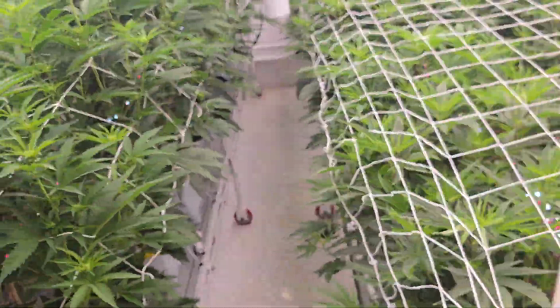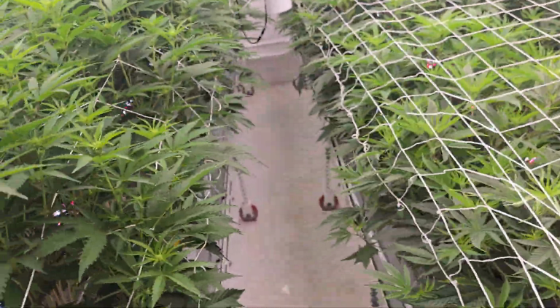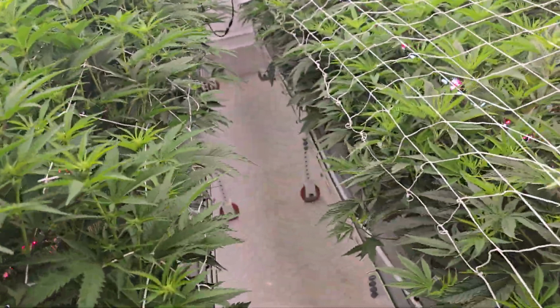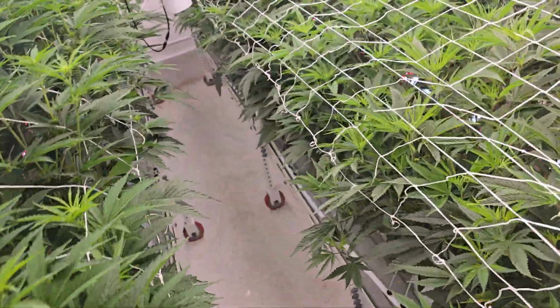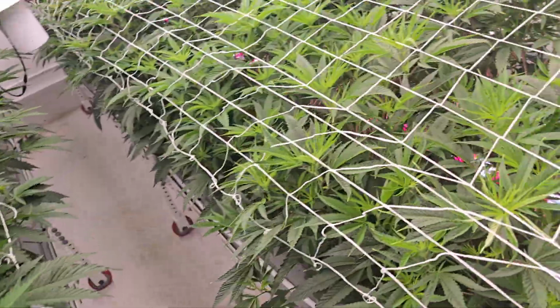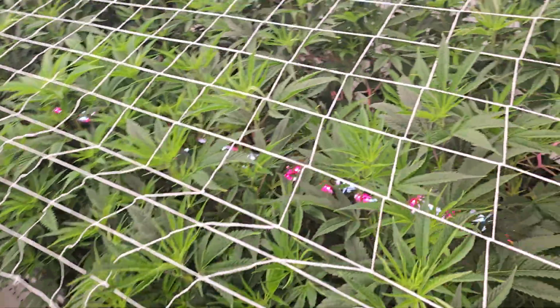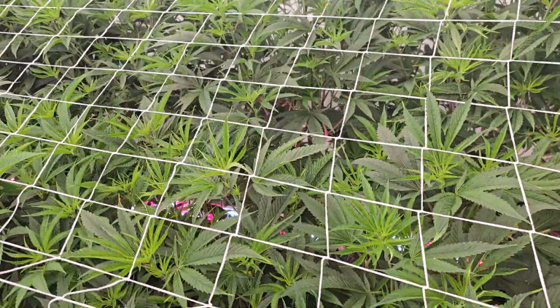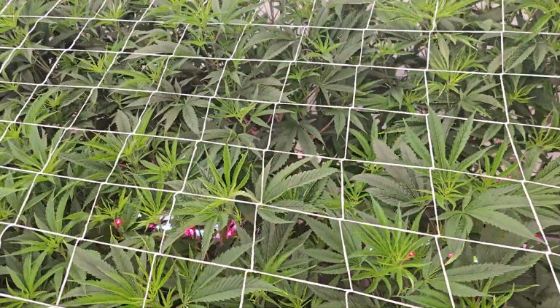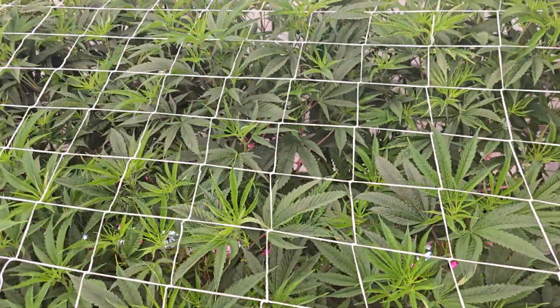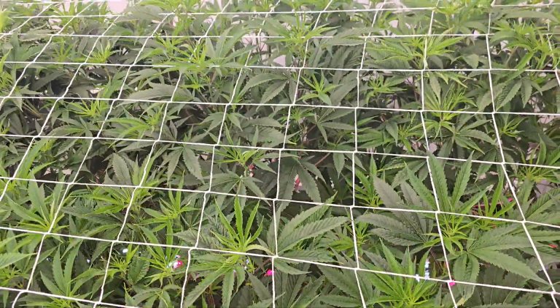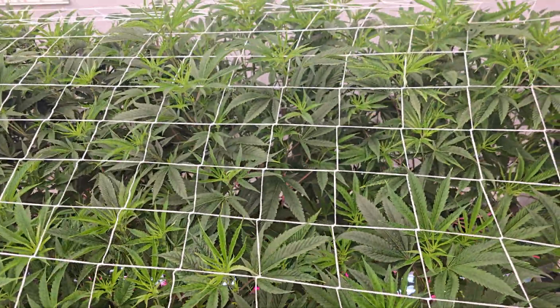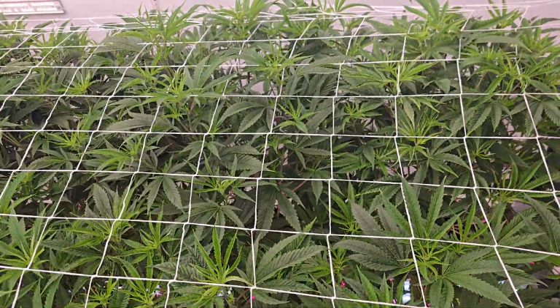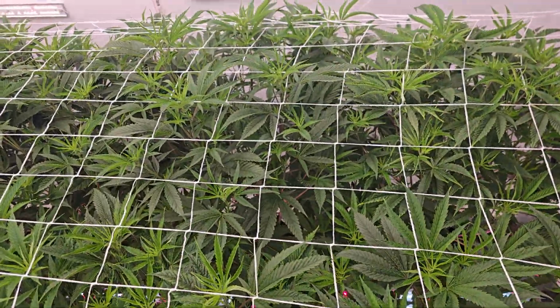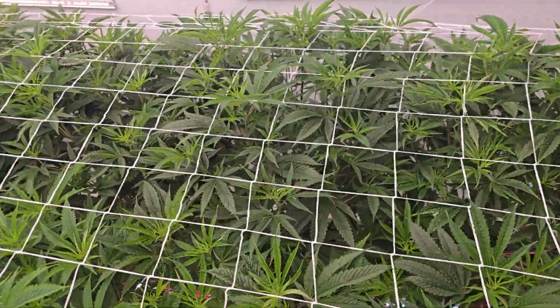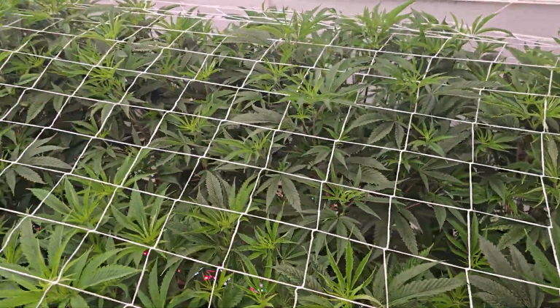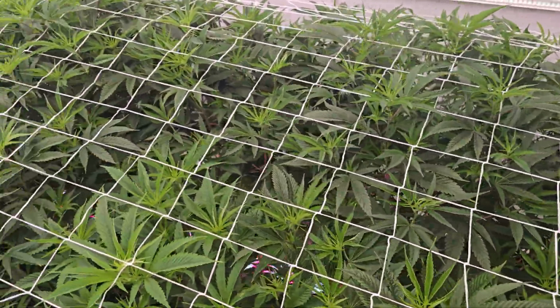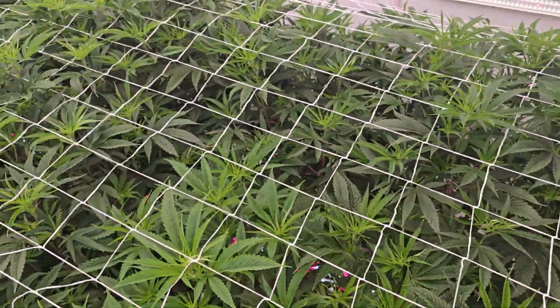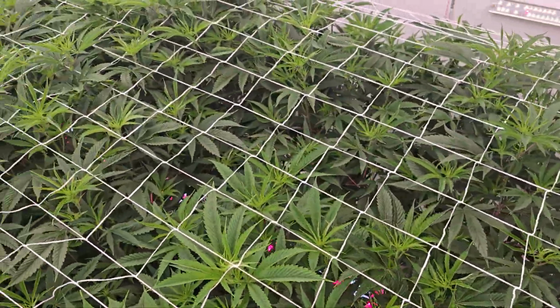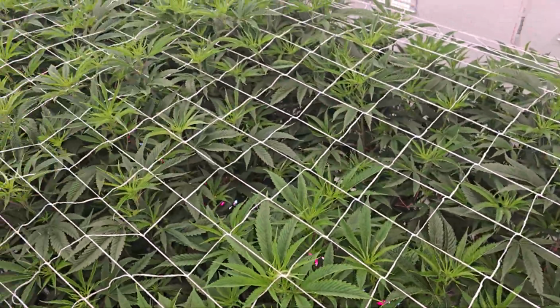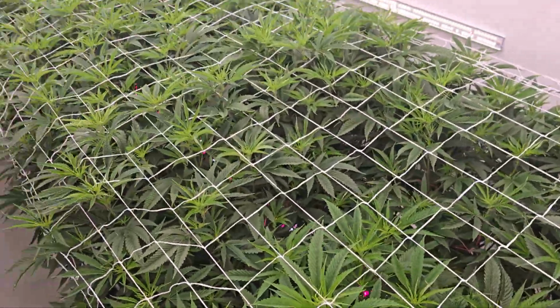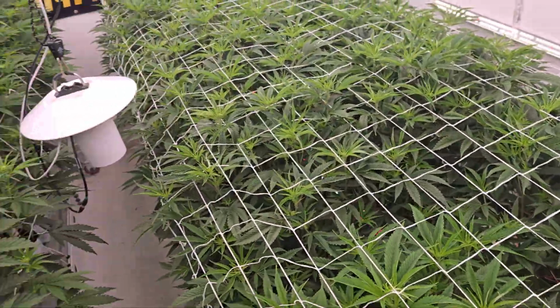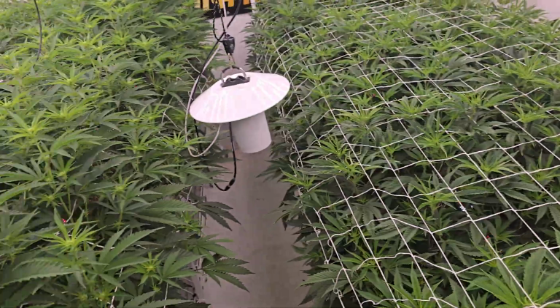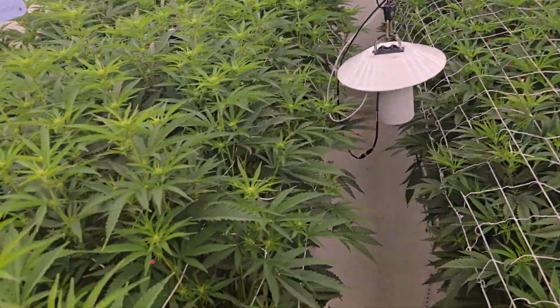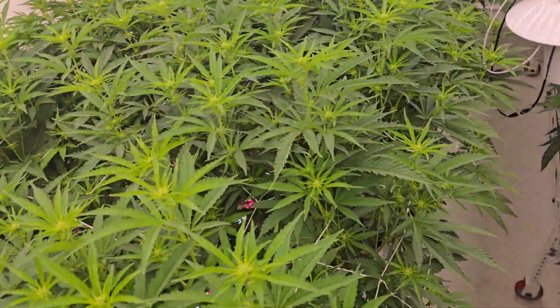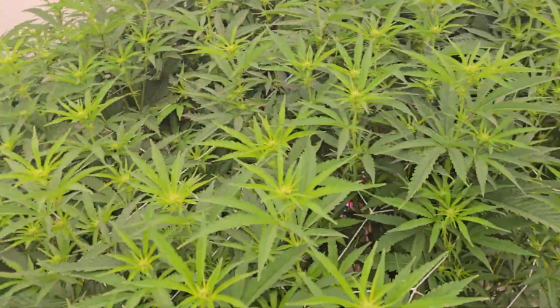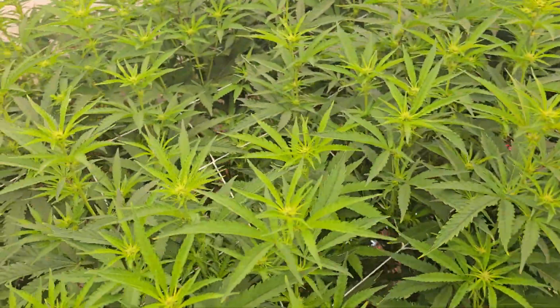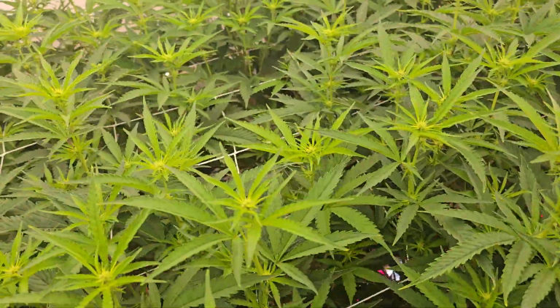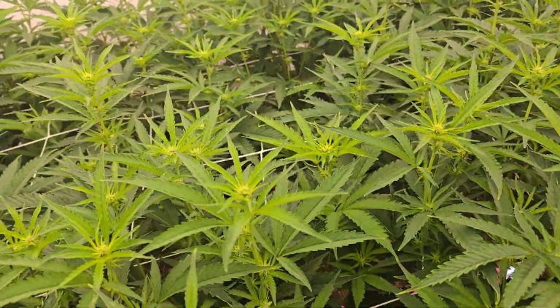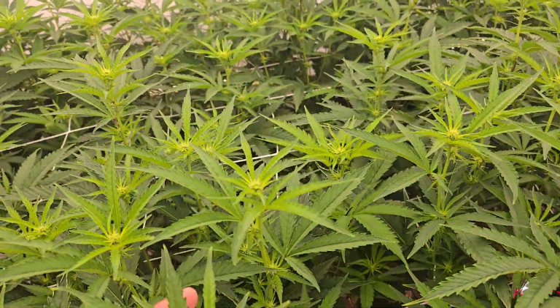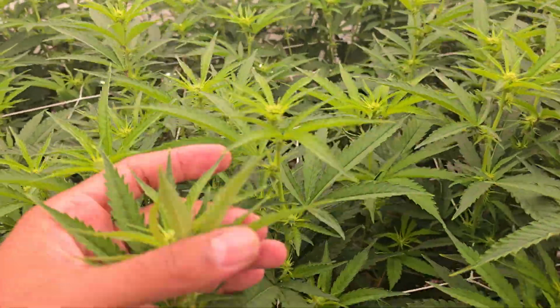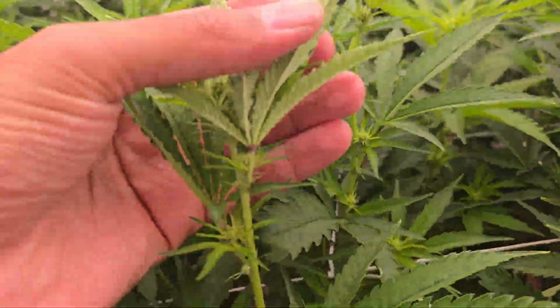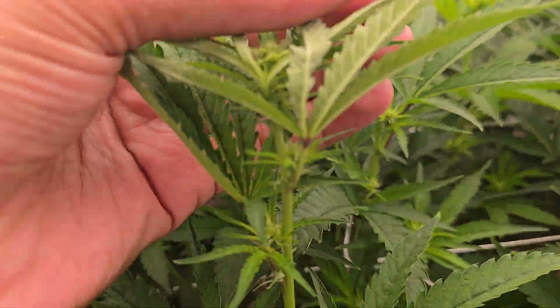Just trying to remove large leaves that are blocking the light as needed. Apple fritter over here is looking great.